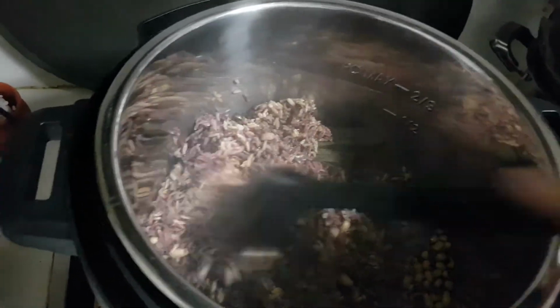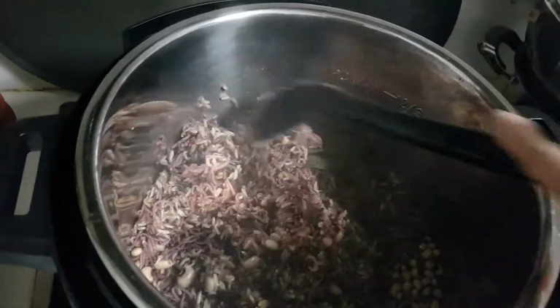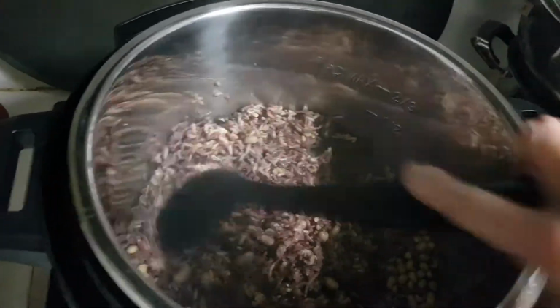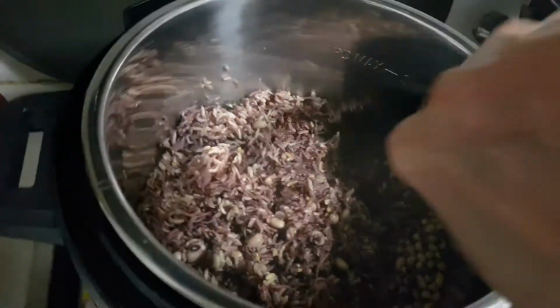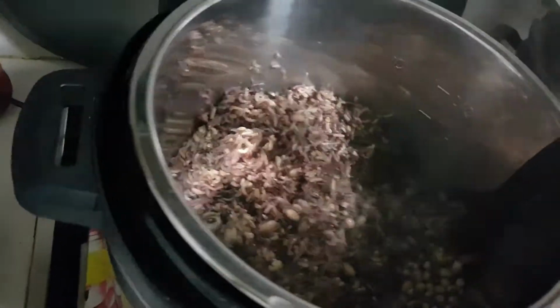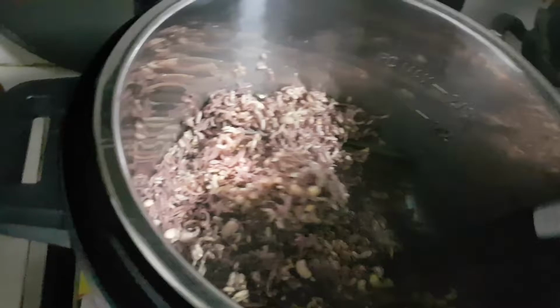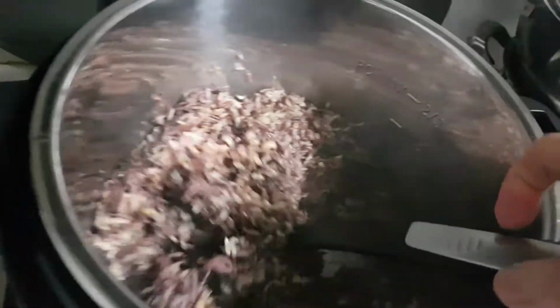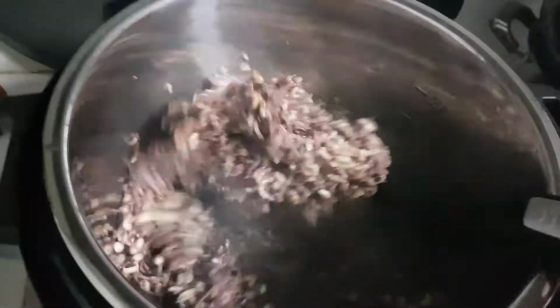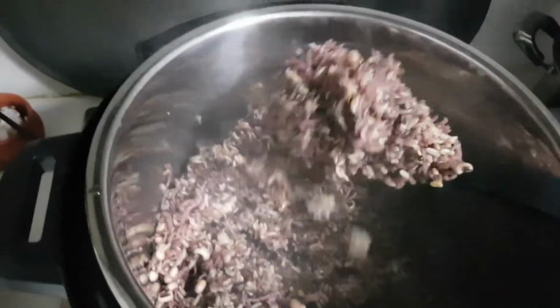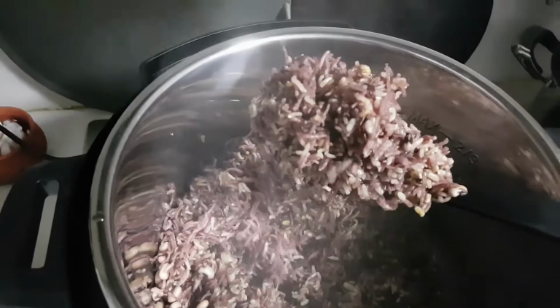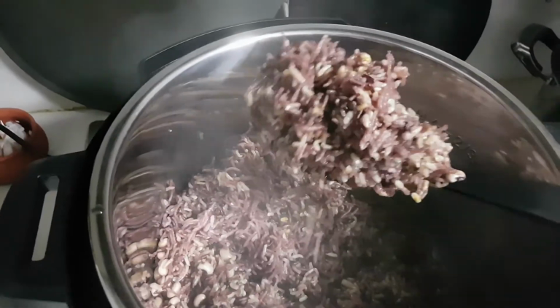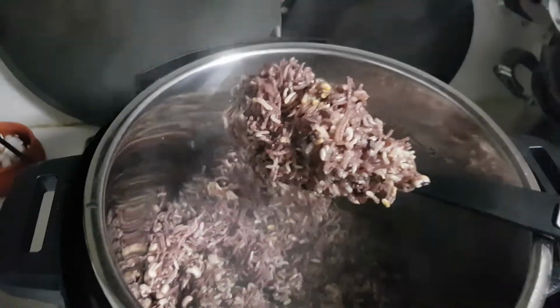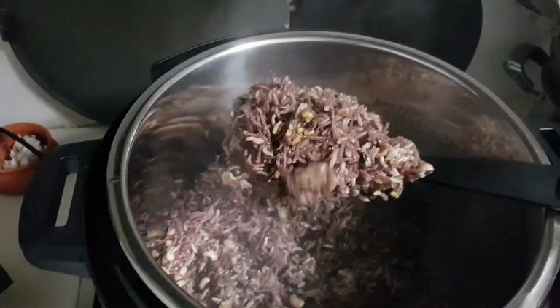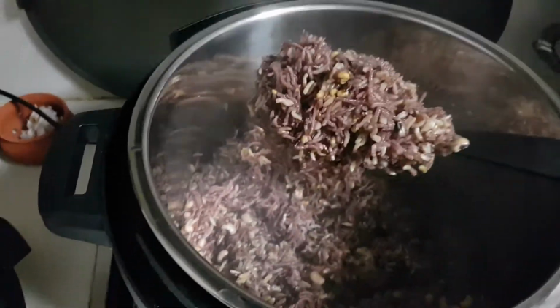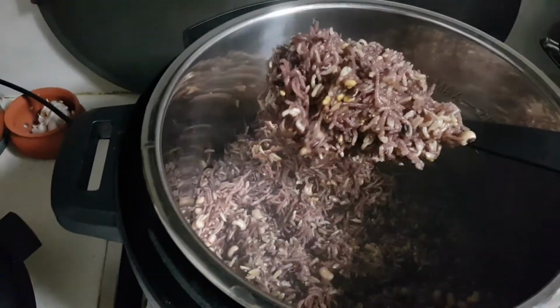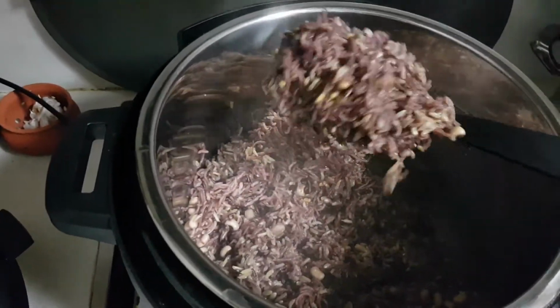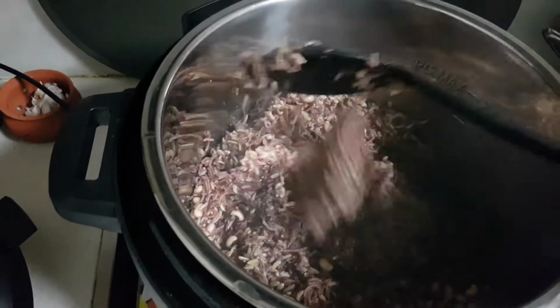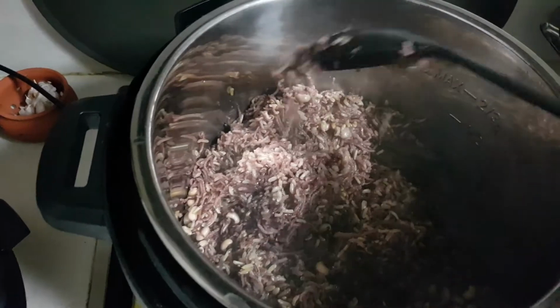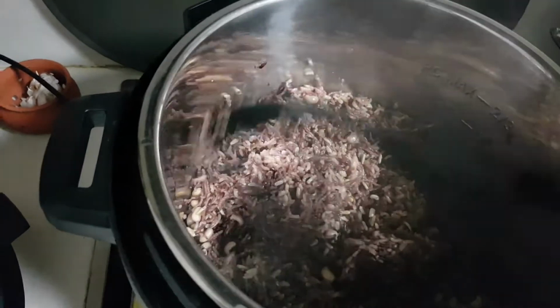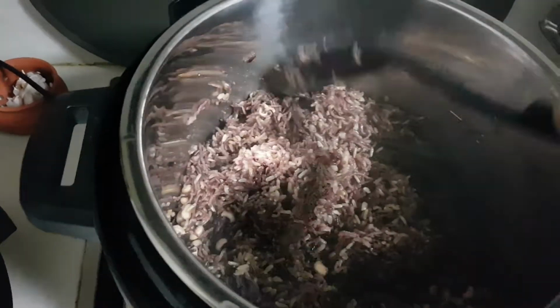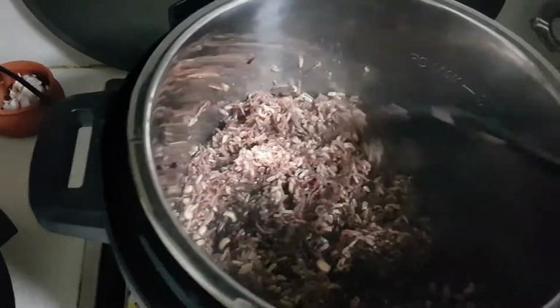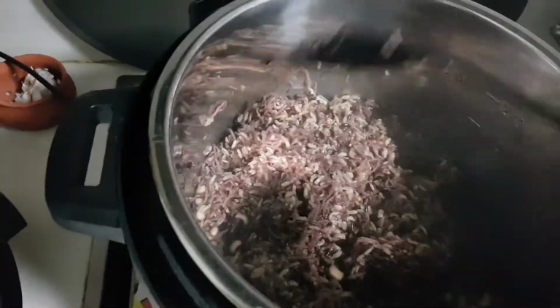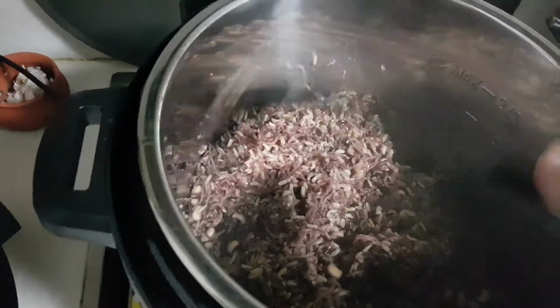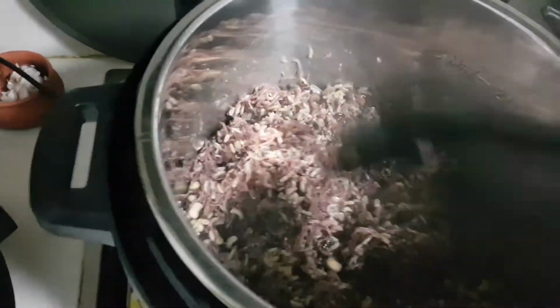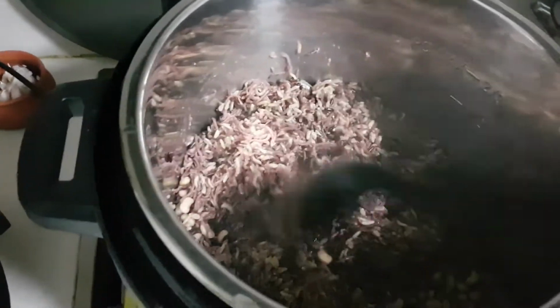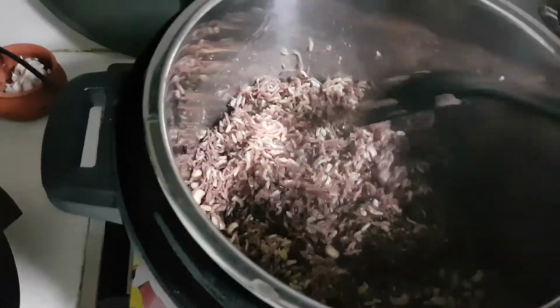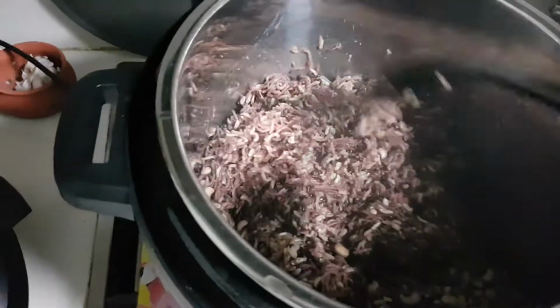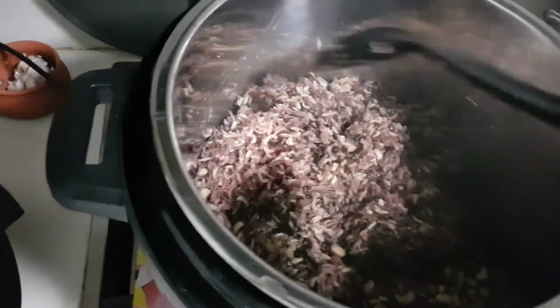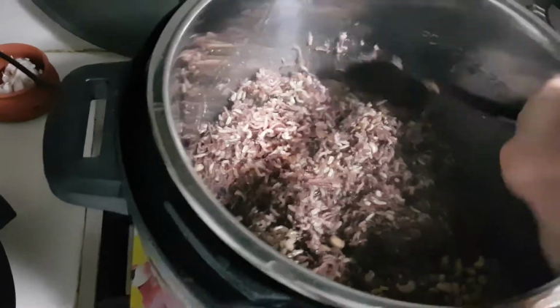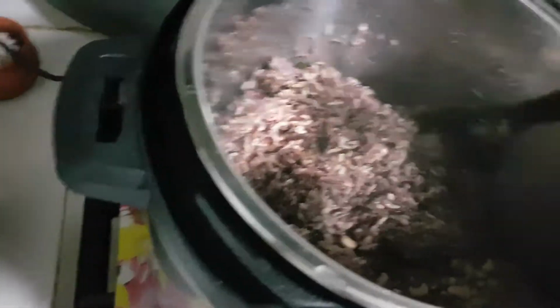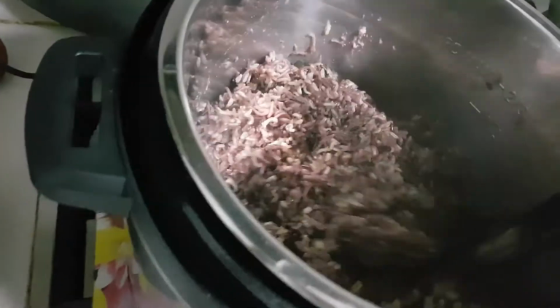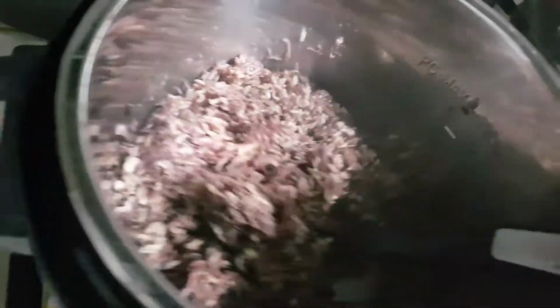I'm Nancy of Cooking Friend. Please subscribe to my cooking video. This one here is how you cook rice the normal way, but I just put it in this big pressure cooker and pressure cook it.